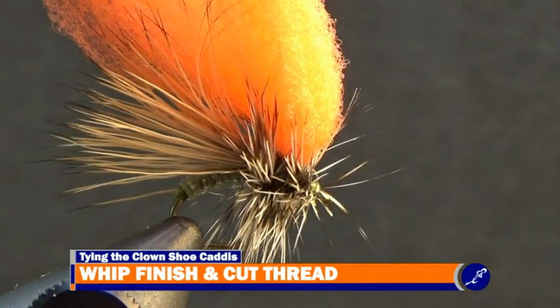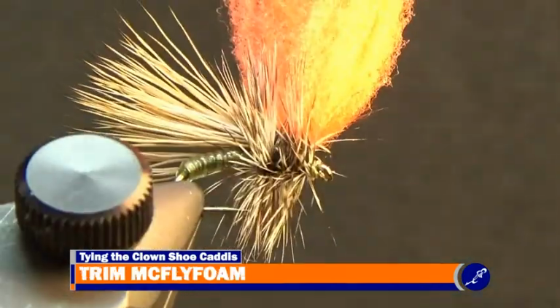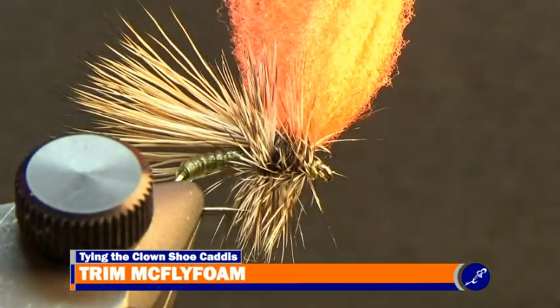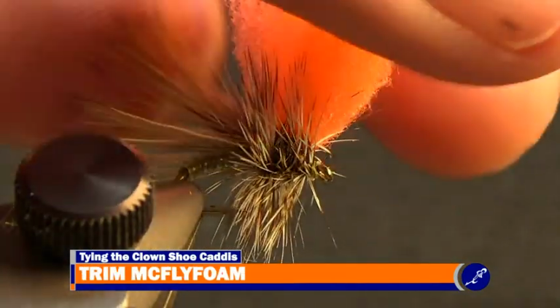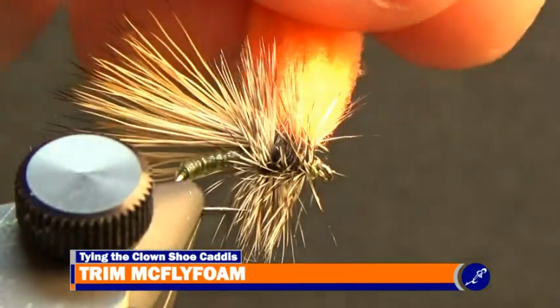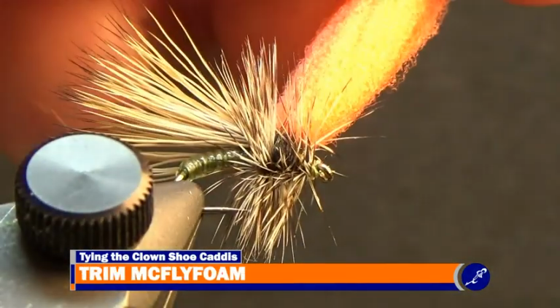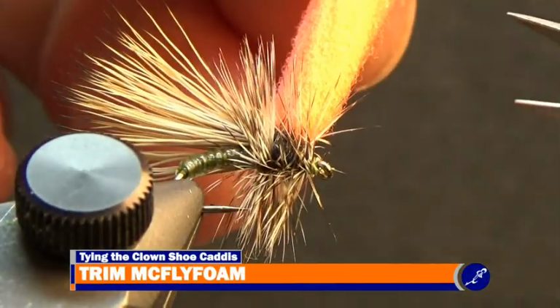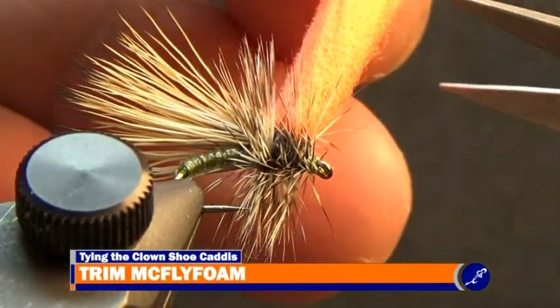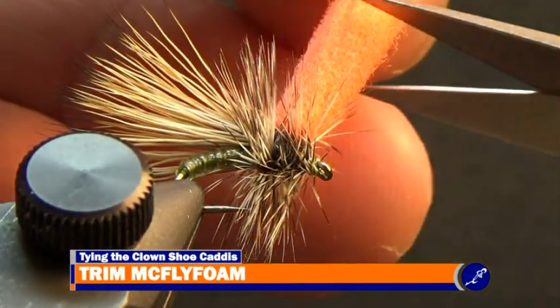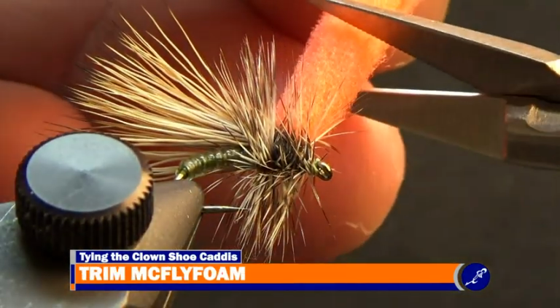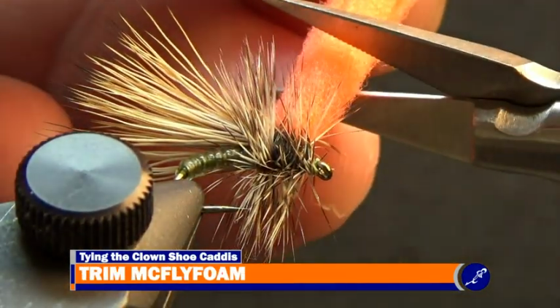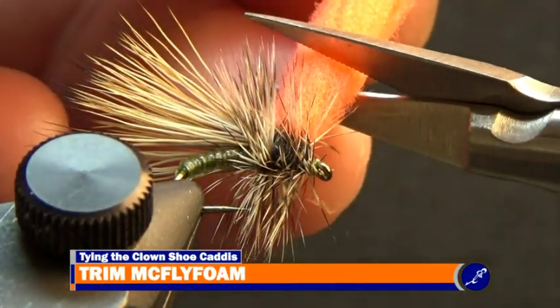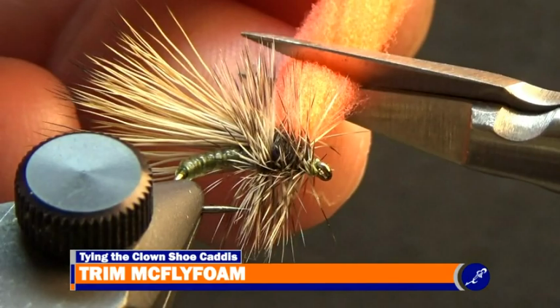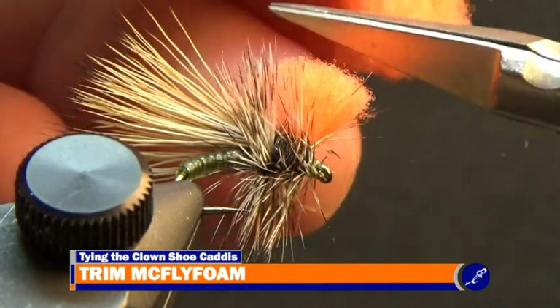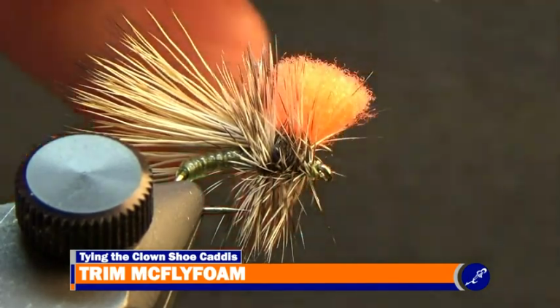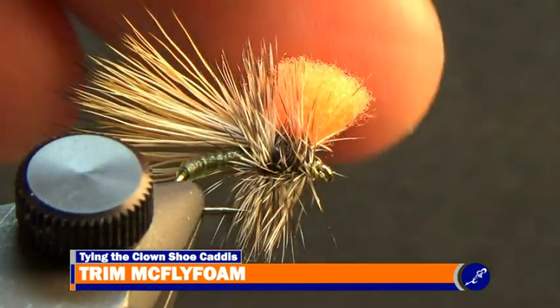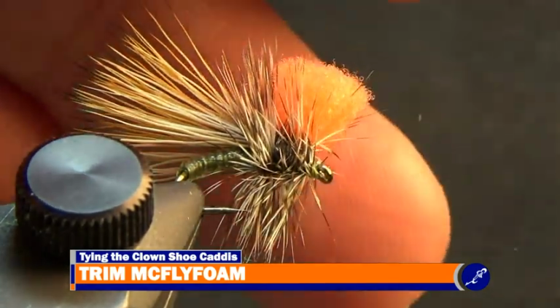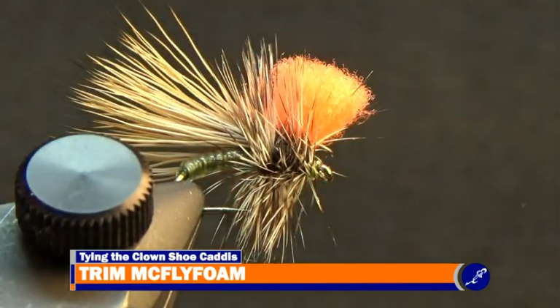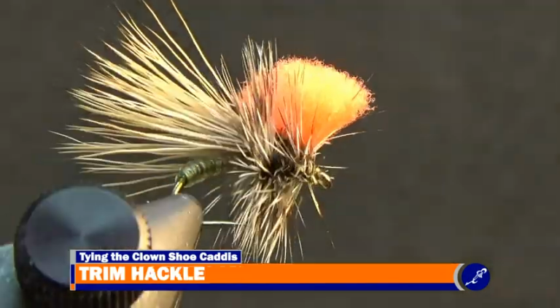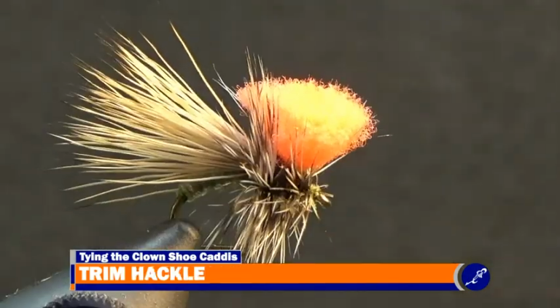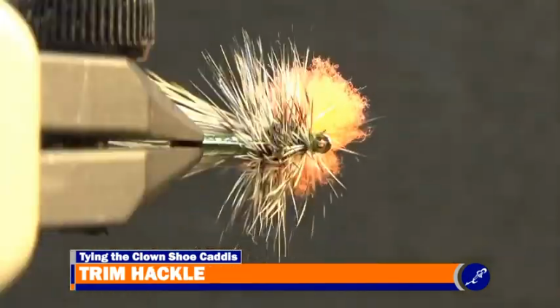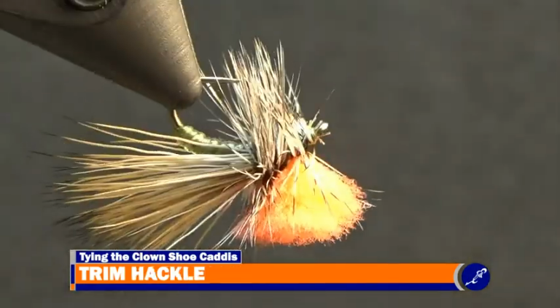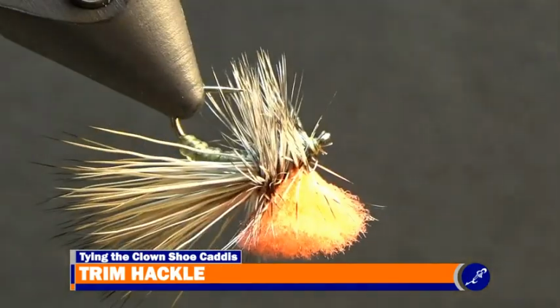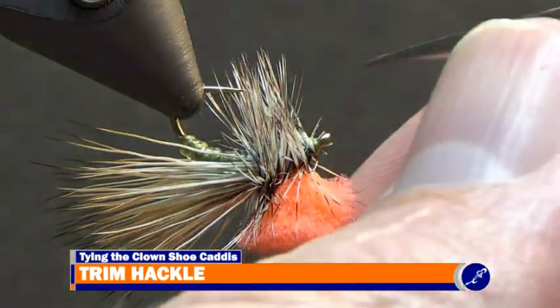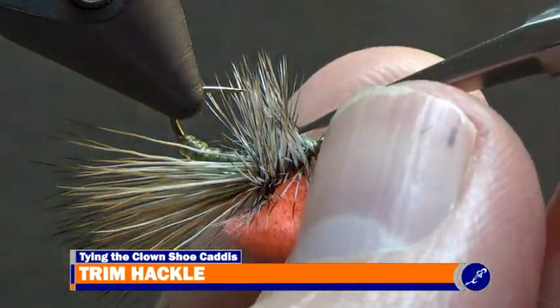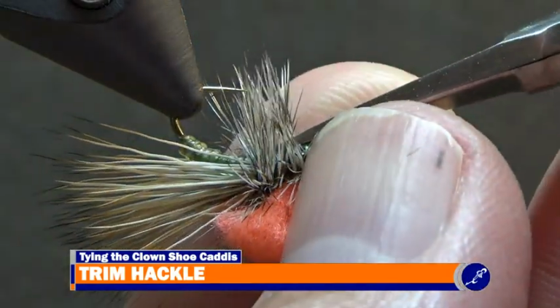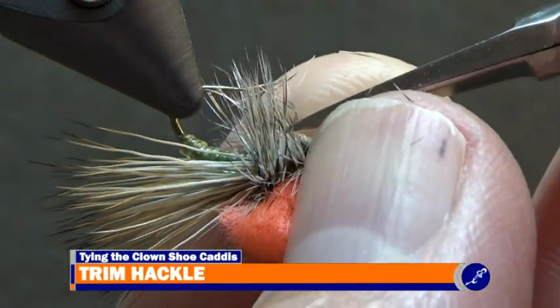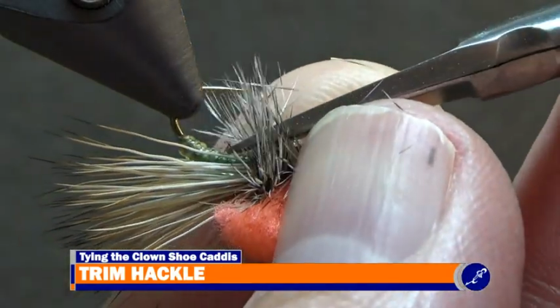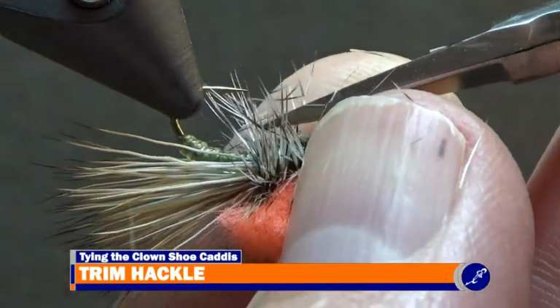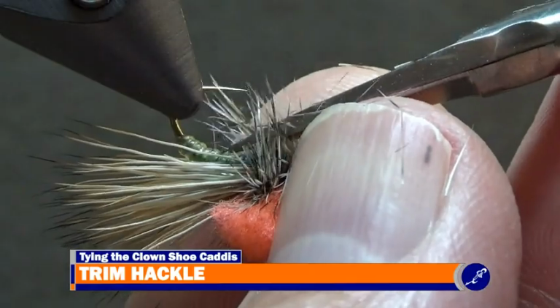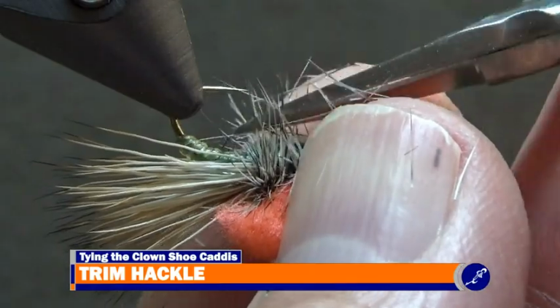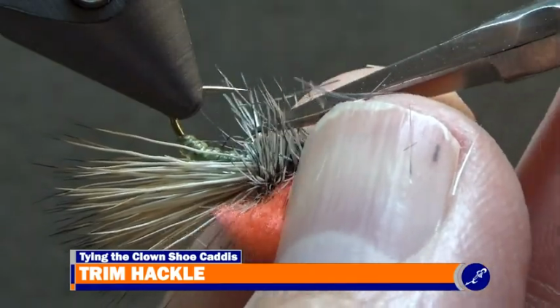Then pull up on the McFly foam, stretching it a bit, and cut the McFly foam just above the hackle tips. To complete the clown shoe caddis, trim the hackle fibers to the bottom of the thorax under the fly.